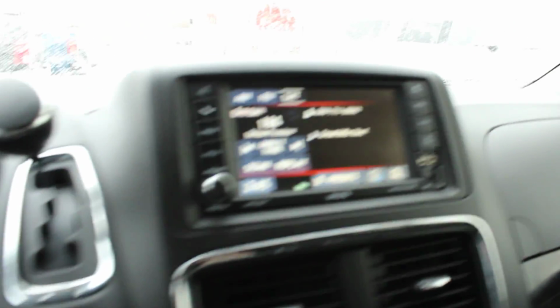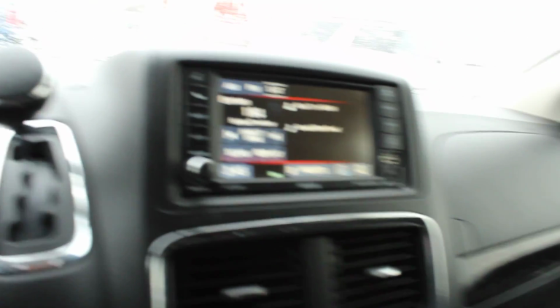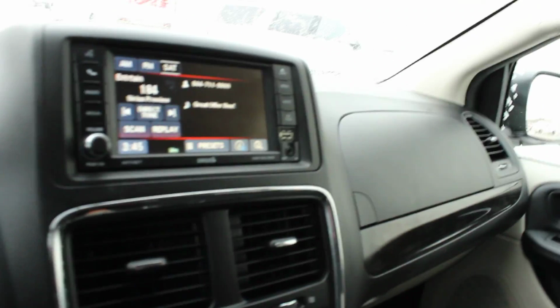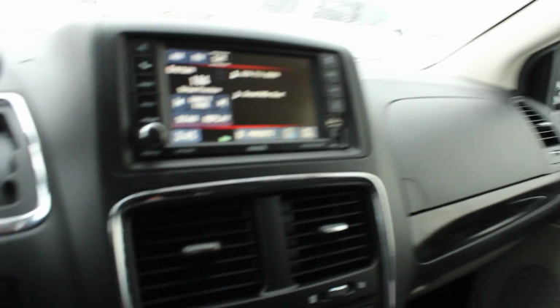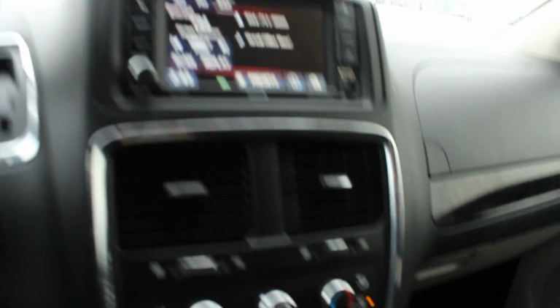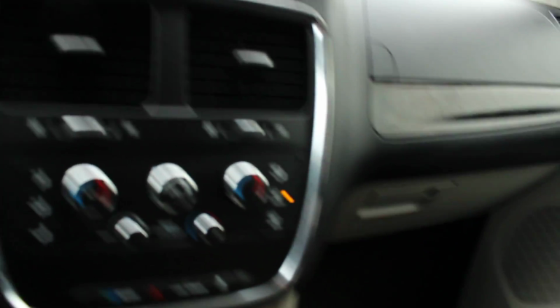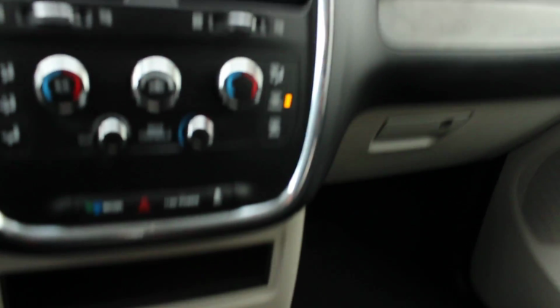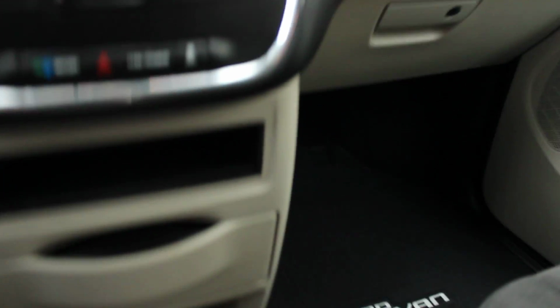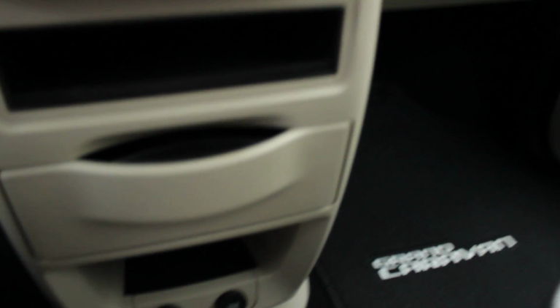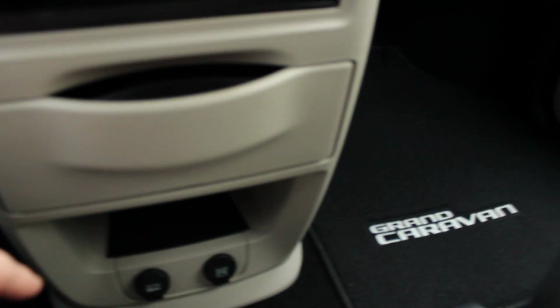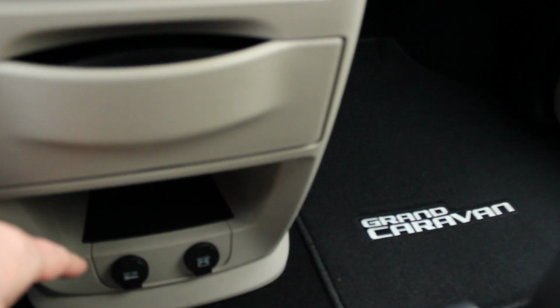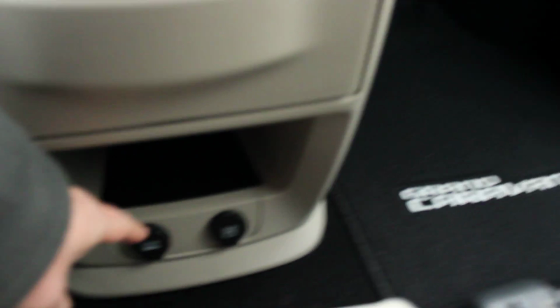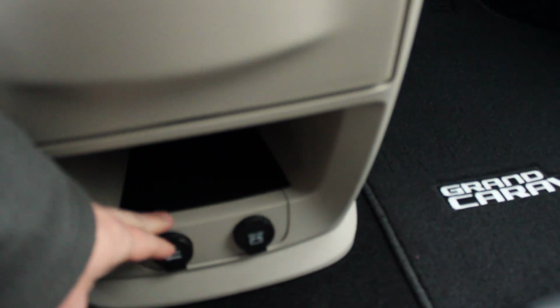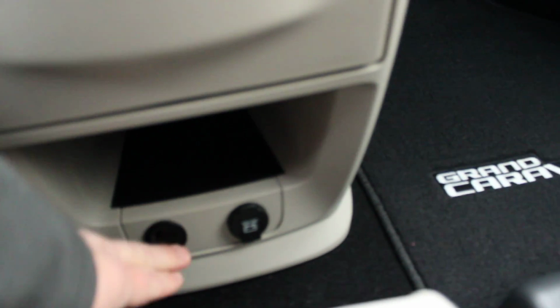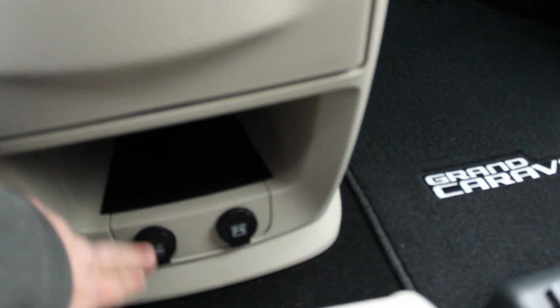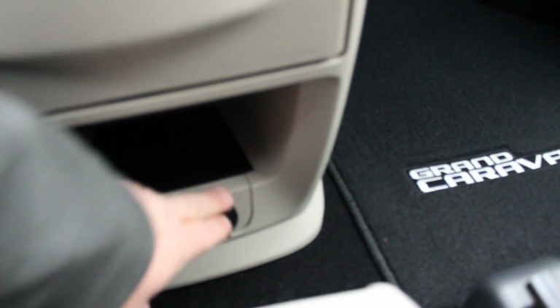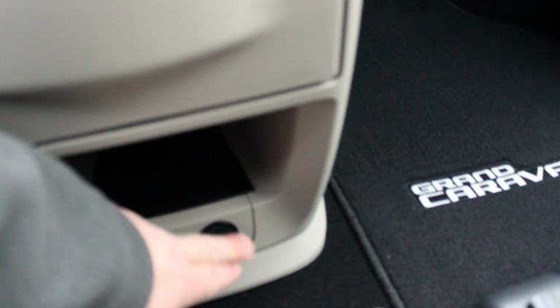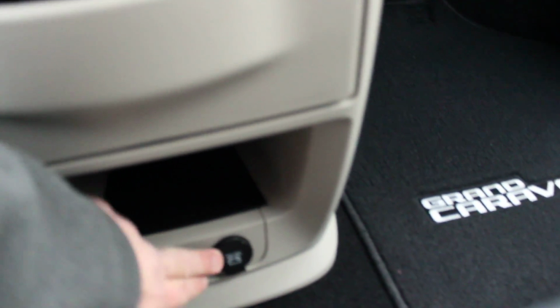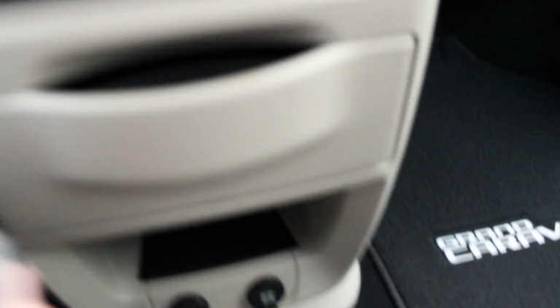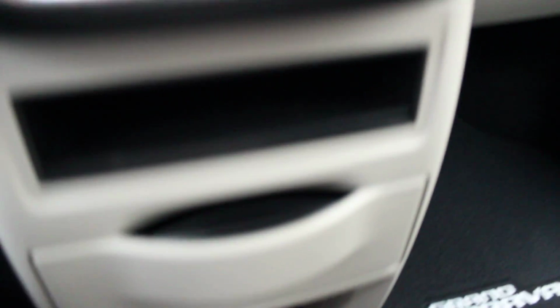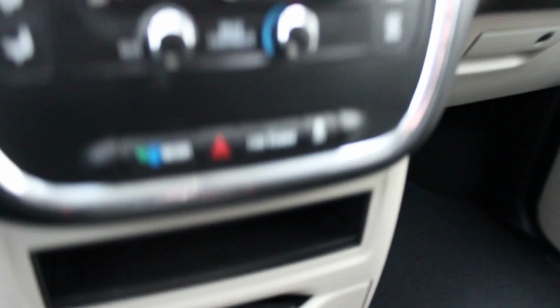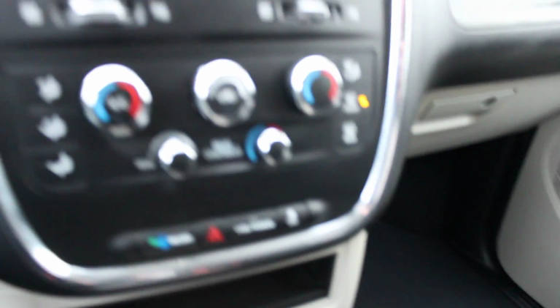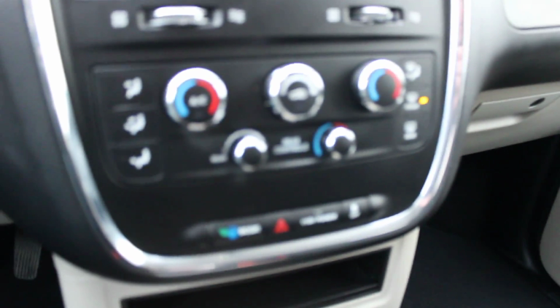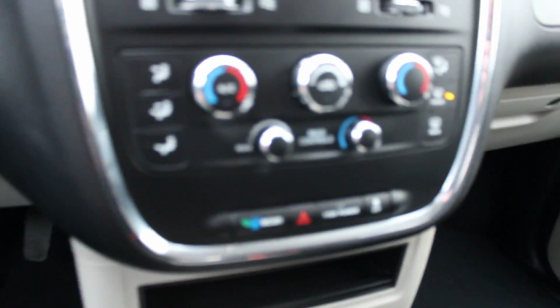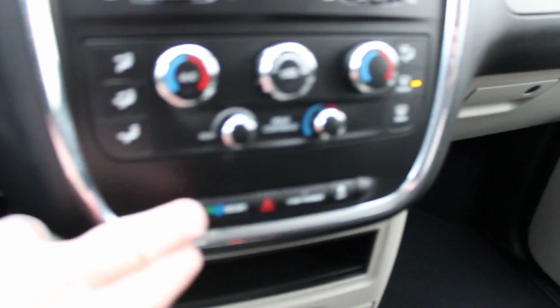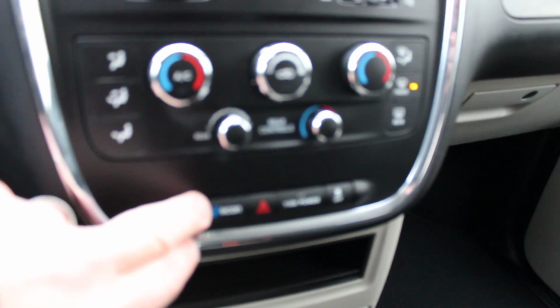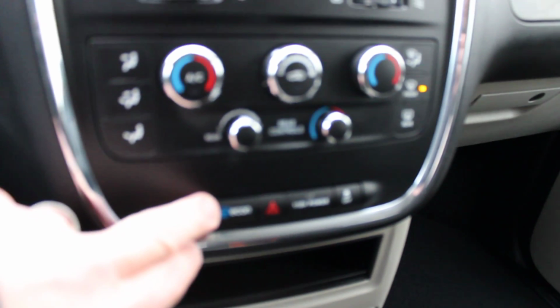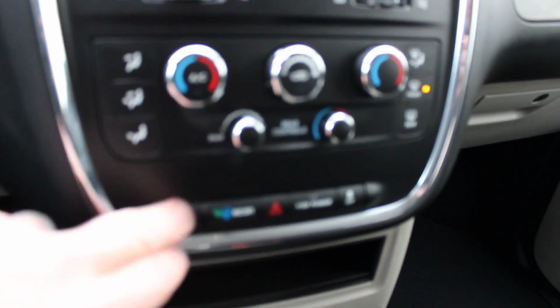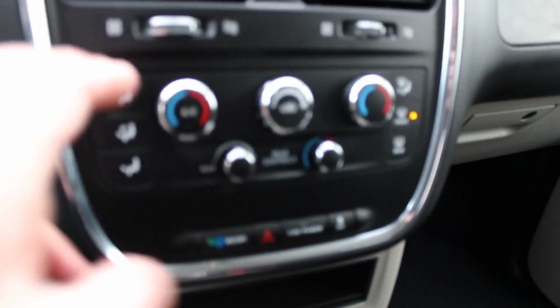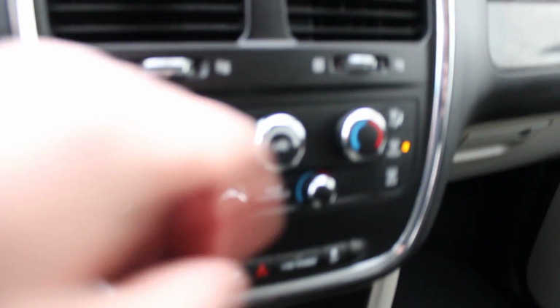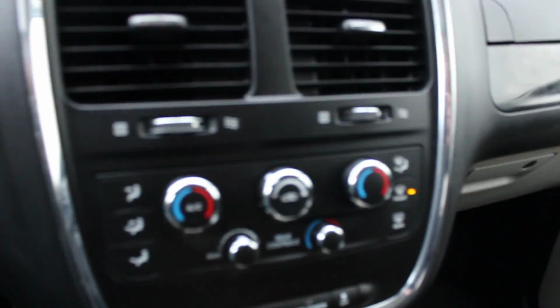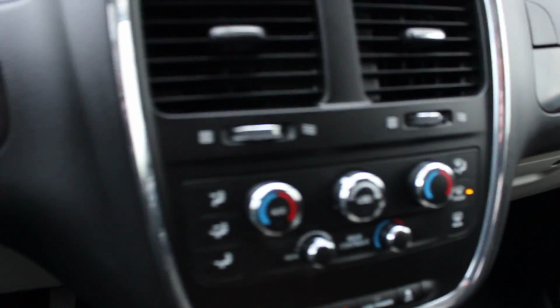Now let's take a look in the rear, but before we do that we've got a couple power points down here. Economy mode and air conditioning of course.